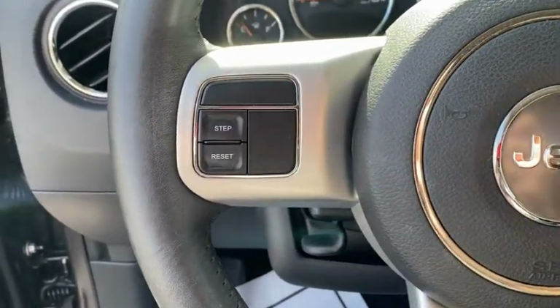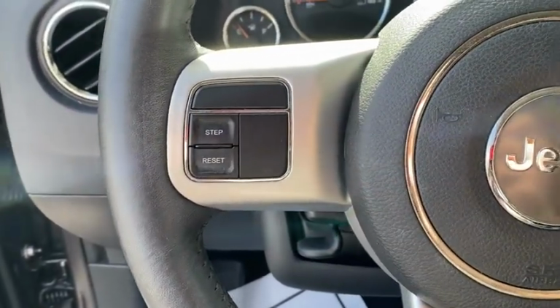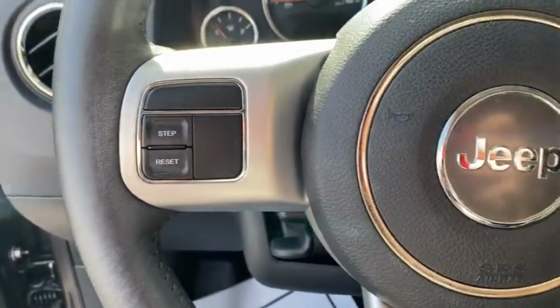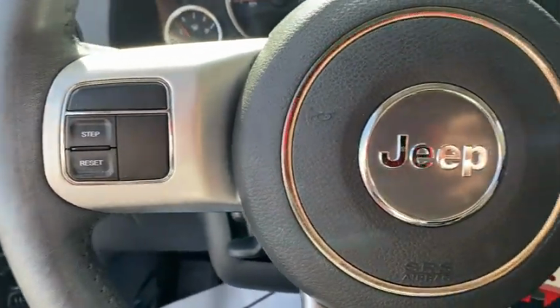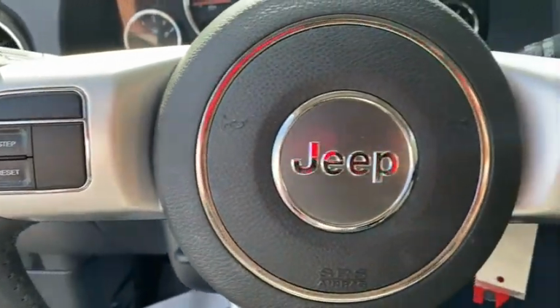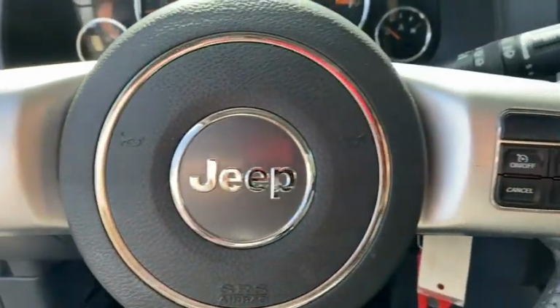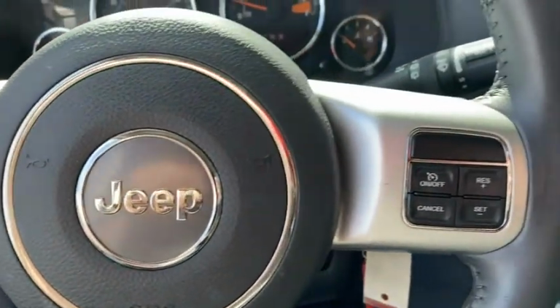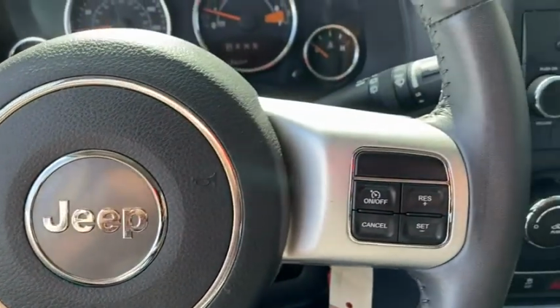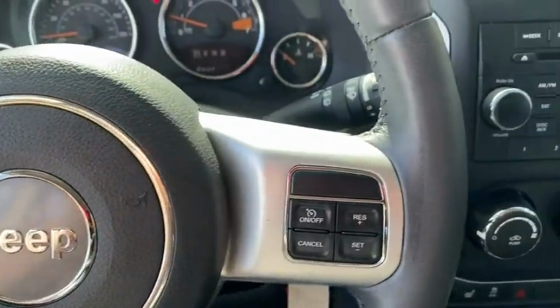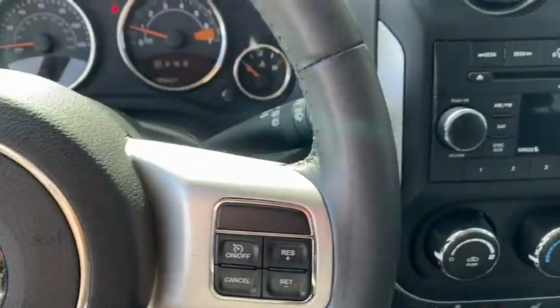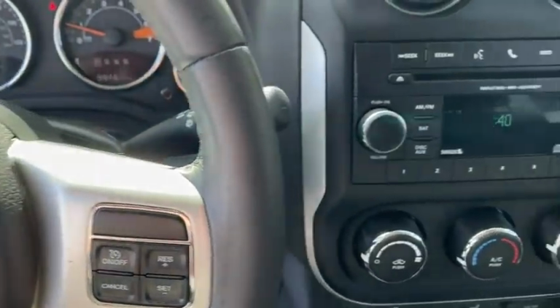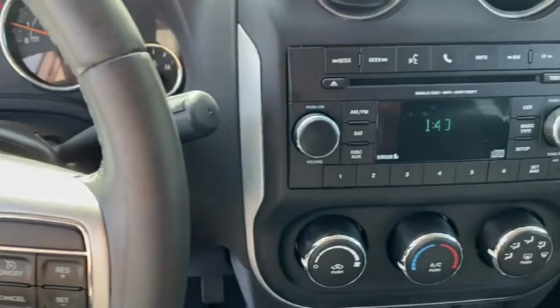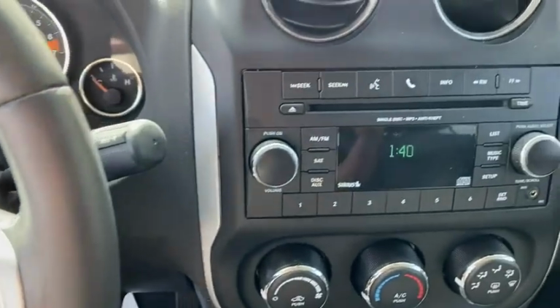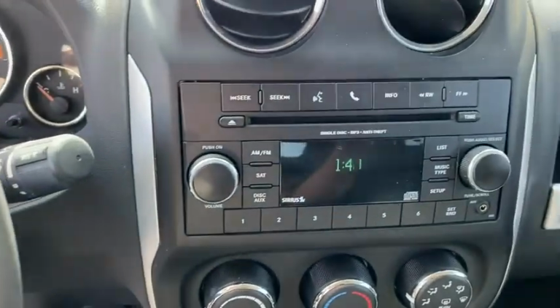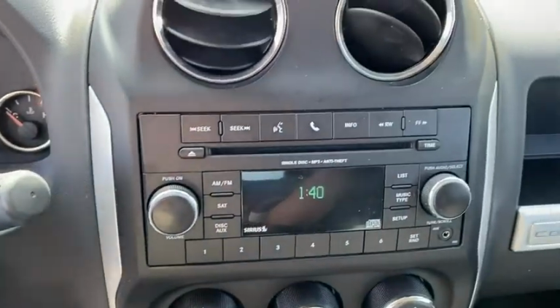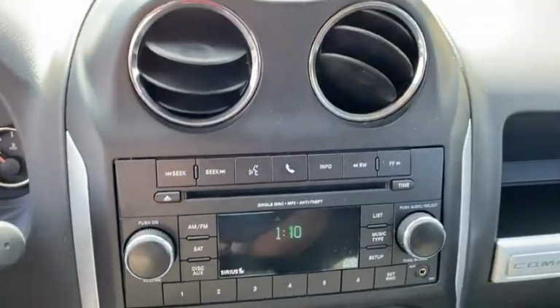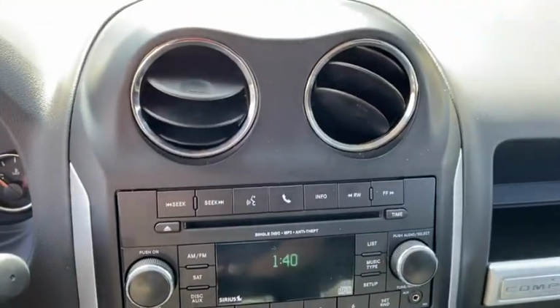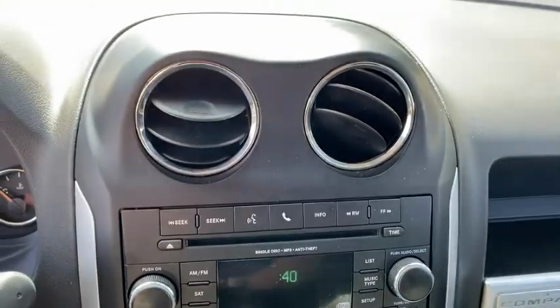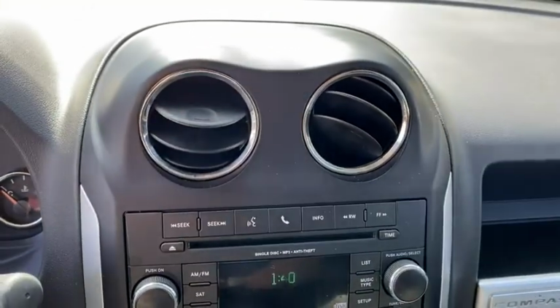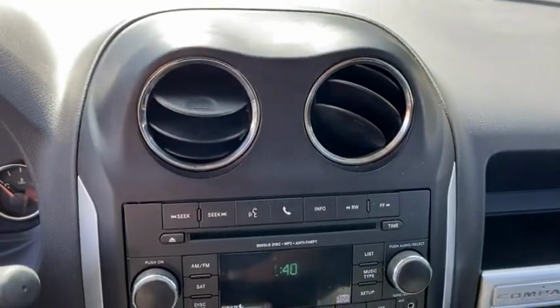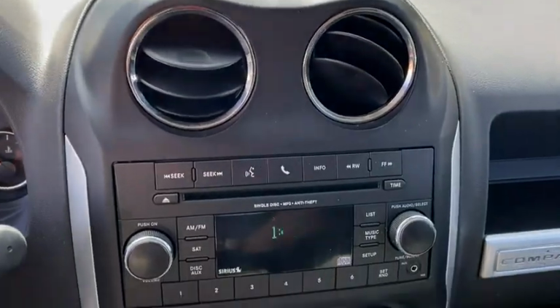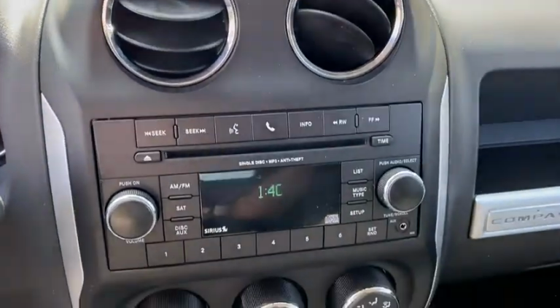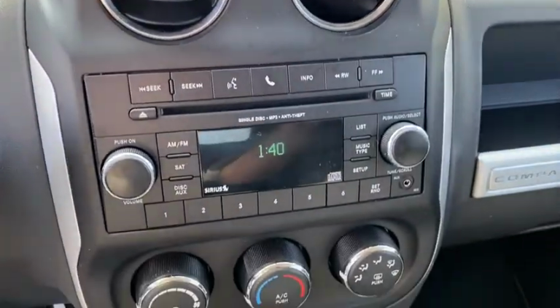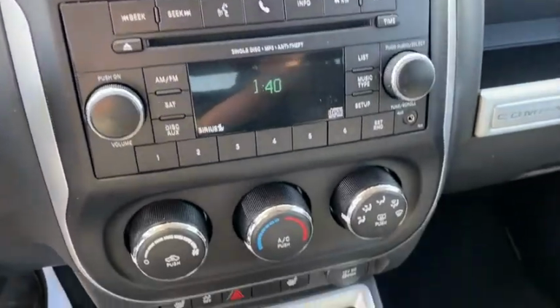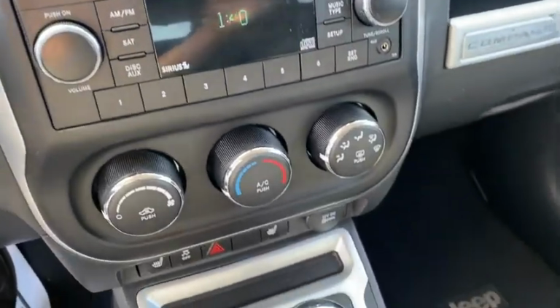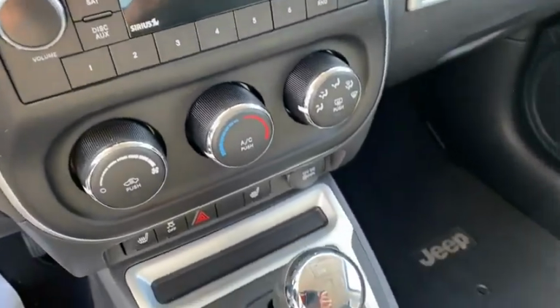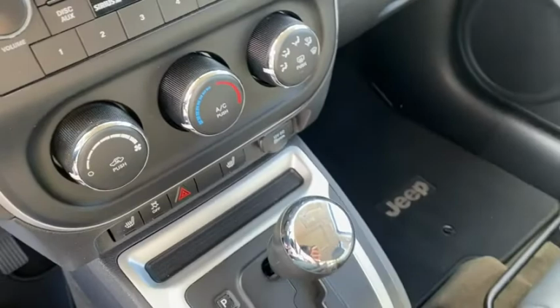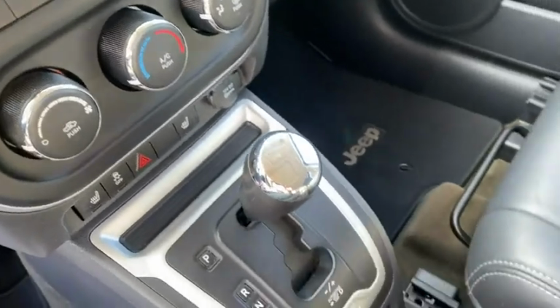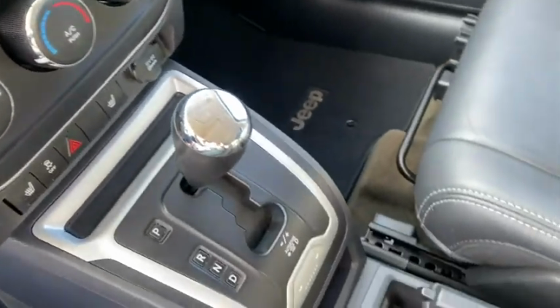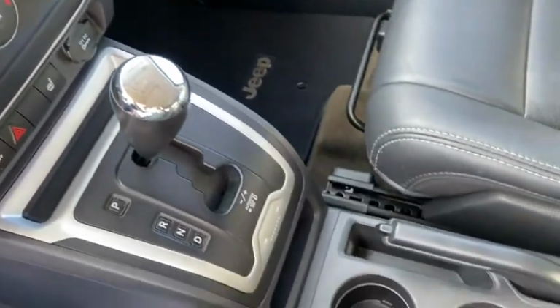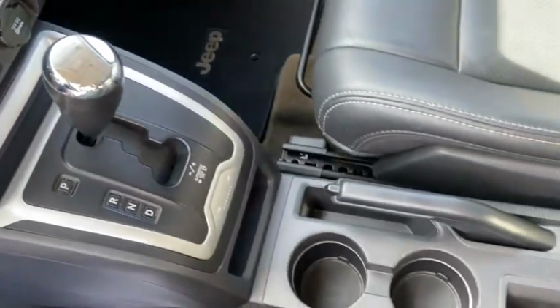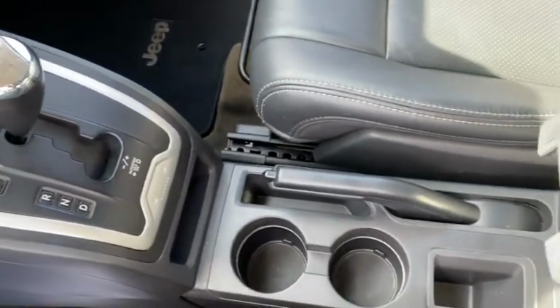Electronic stability control, tachometer, remote keyless entry, brake assist, panic alarm, rear window wiper, driver vanity mirror, front reading lamps, tilt steering wheel.